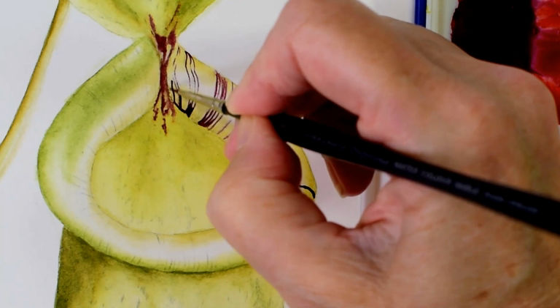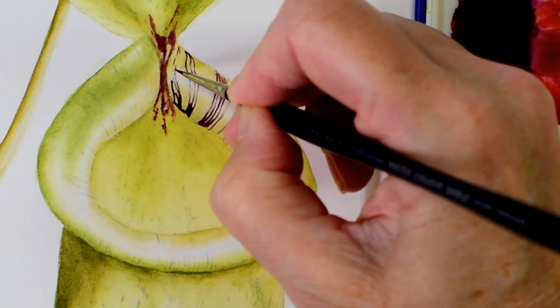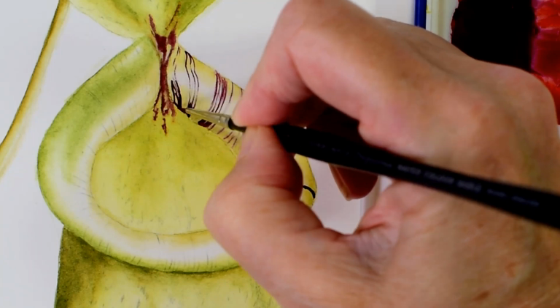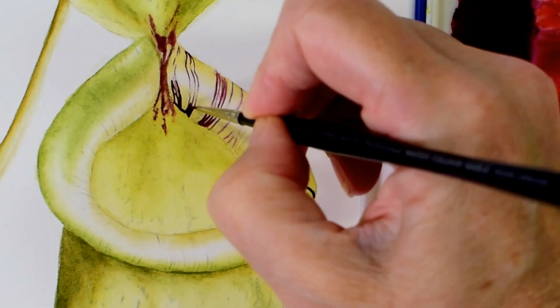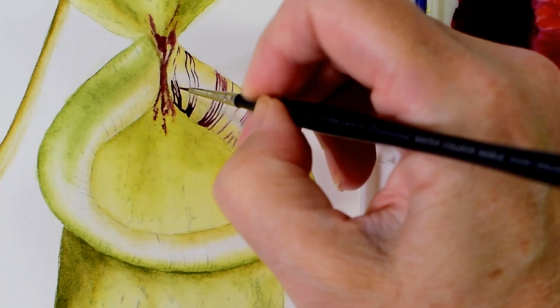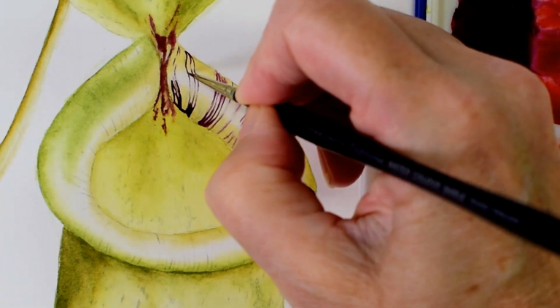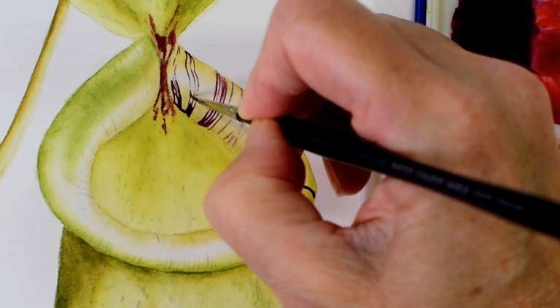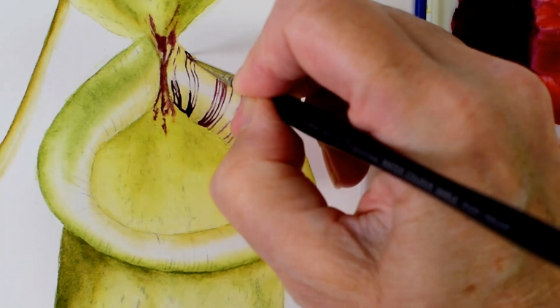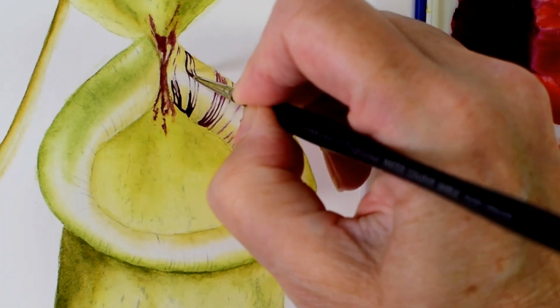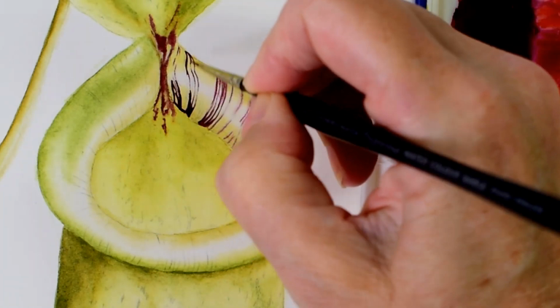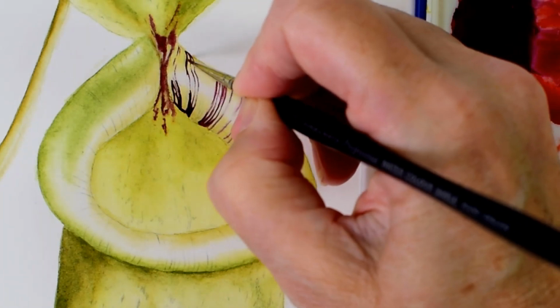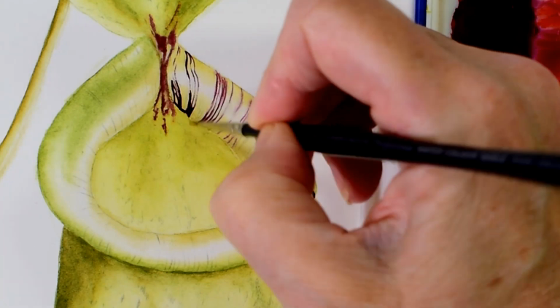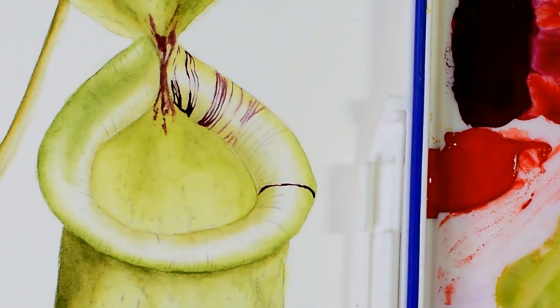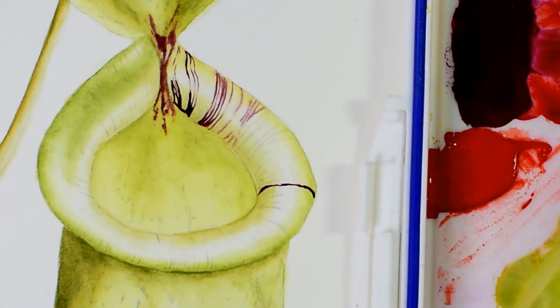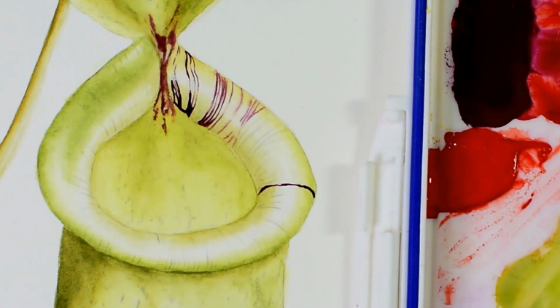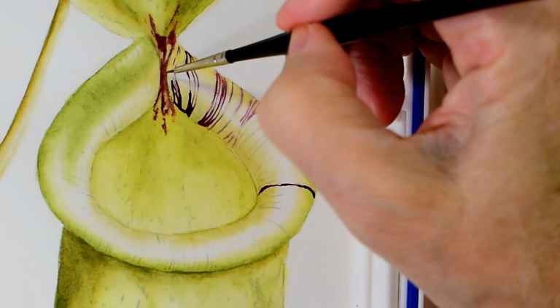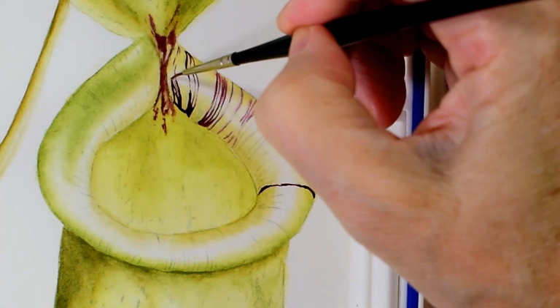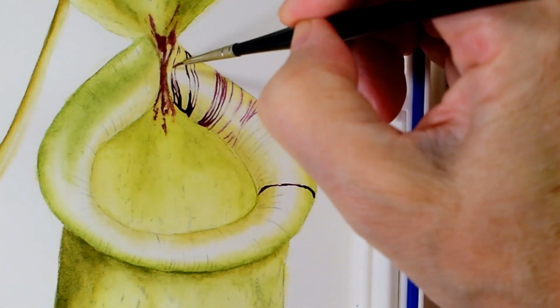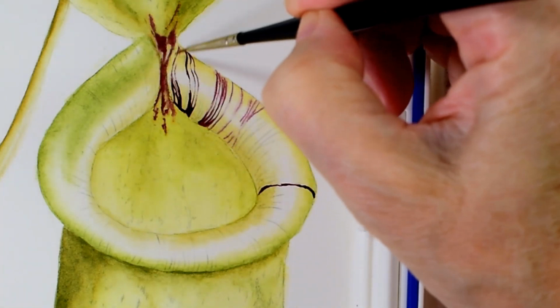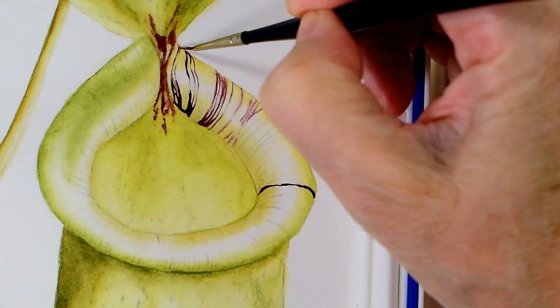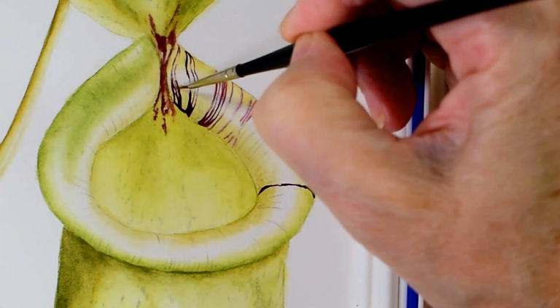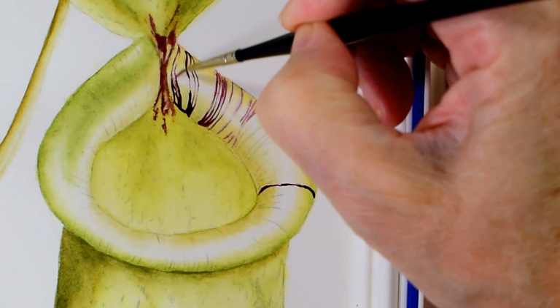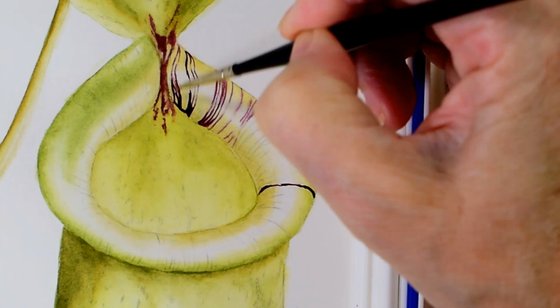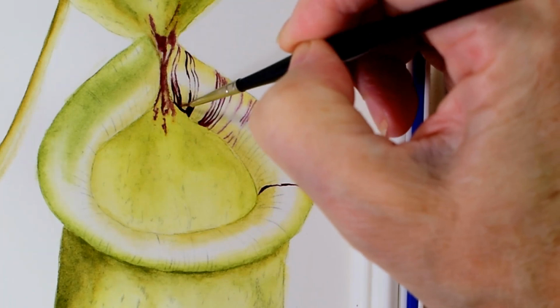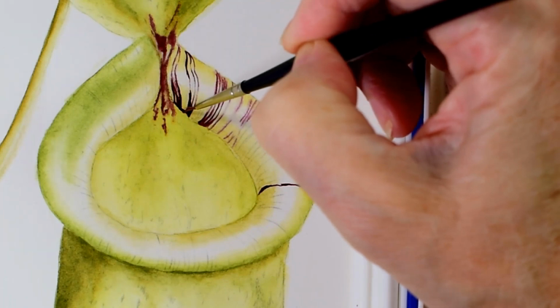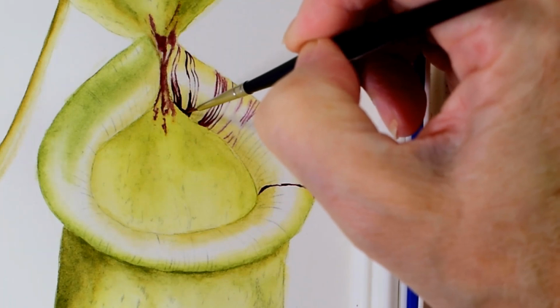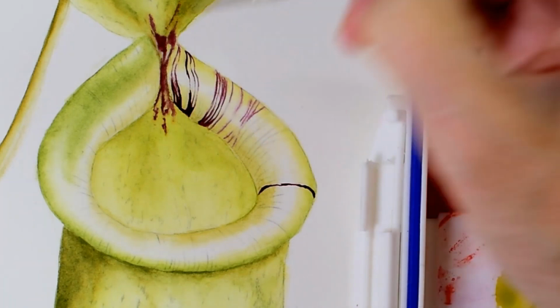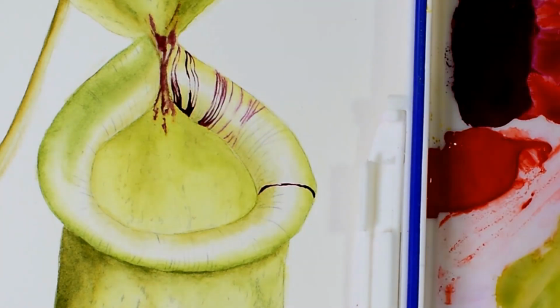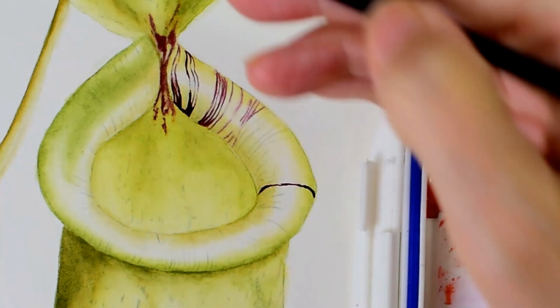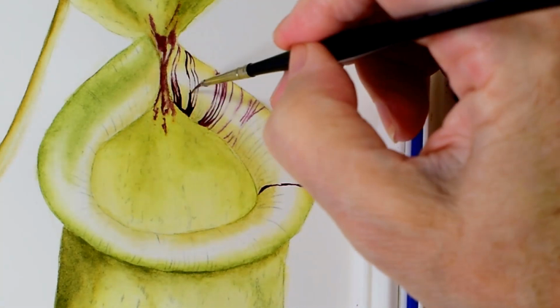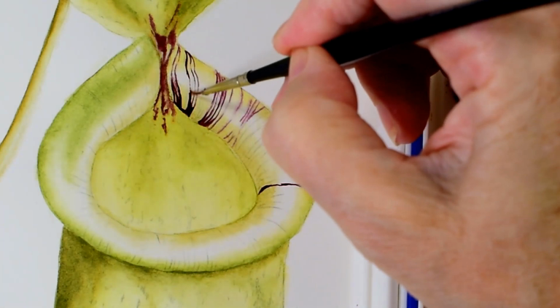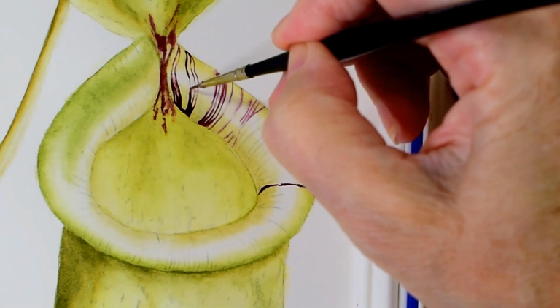I'm adding in the darker colour here and creating the shadow as the lip moves away from us and turns under. This really creates a depth and three-dimensional feel to your painting.